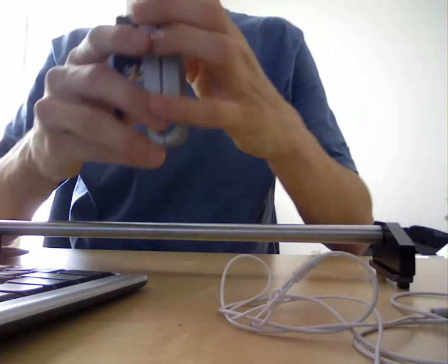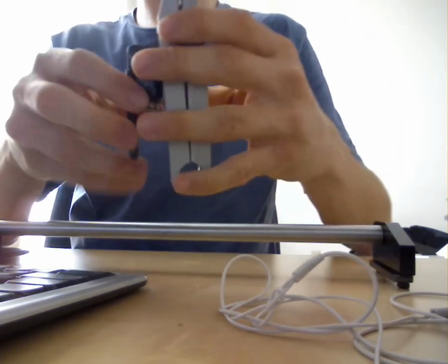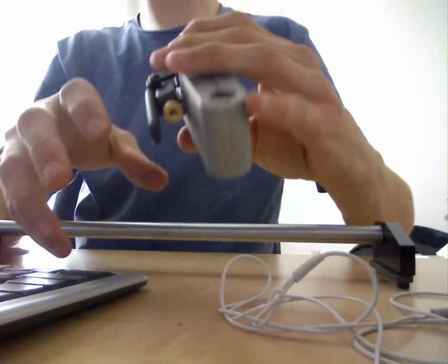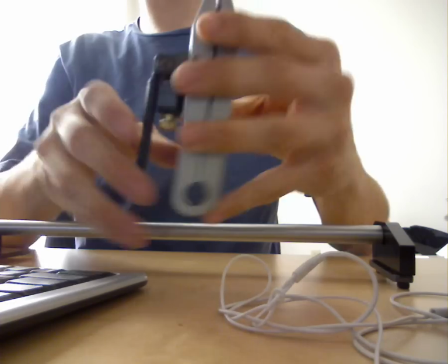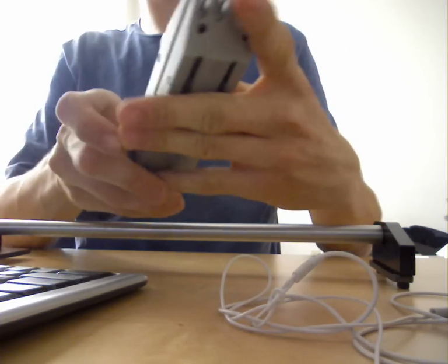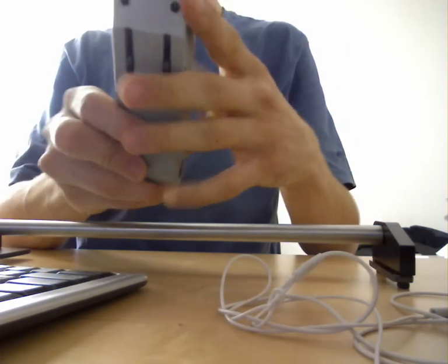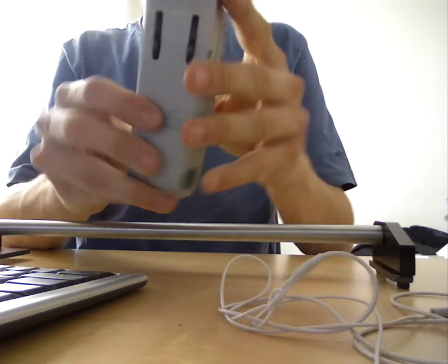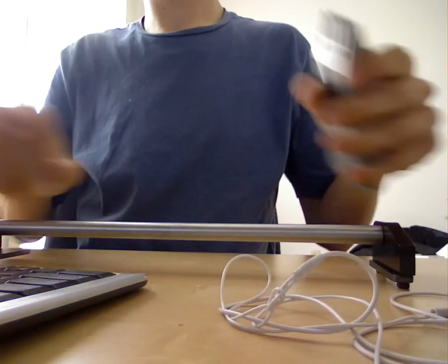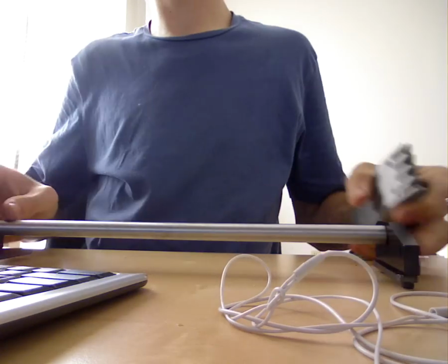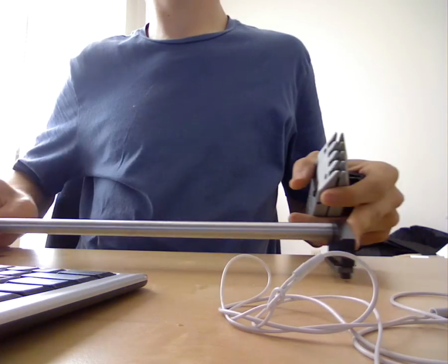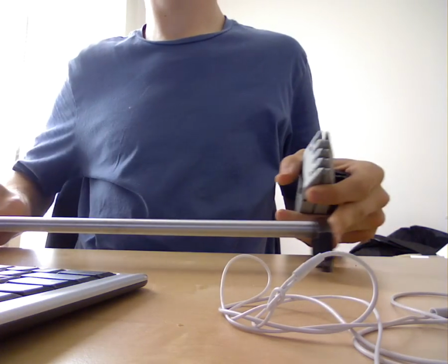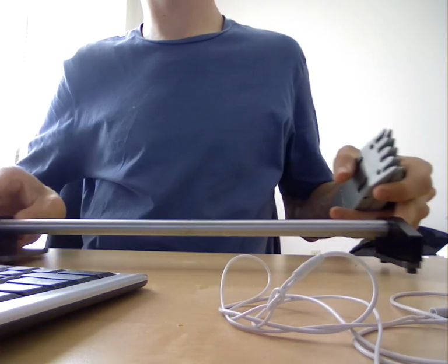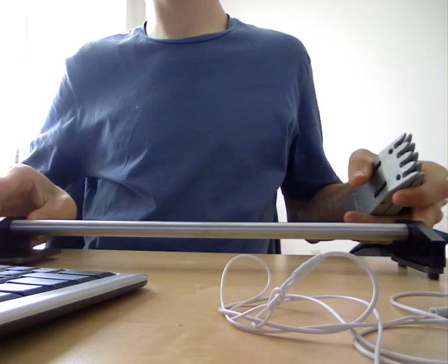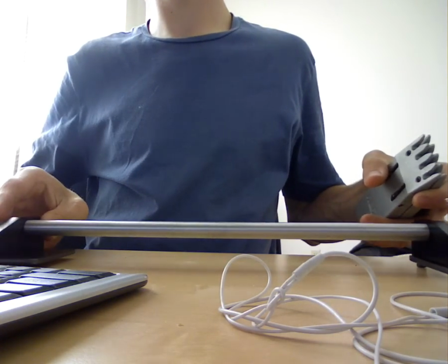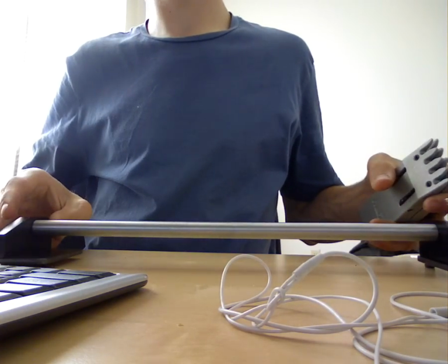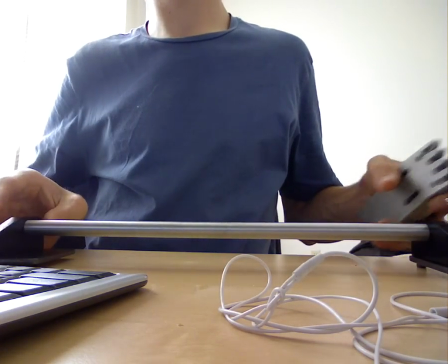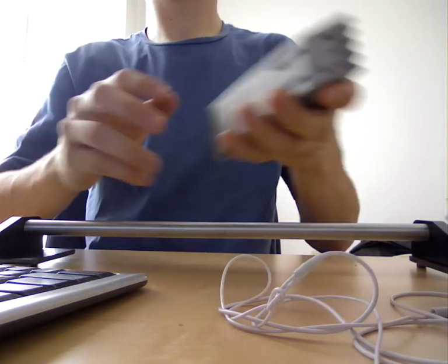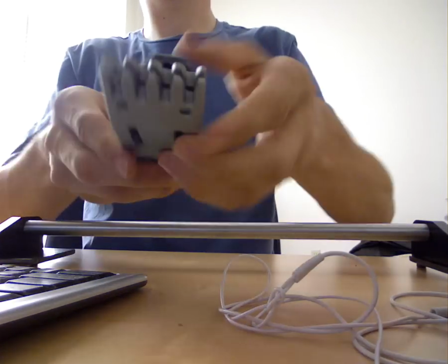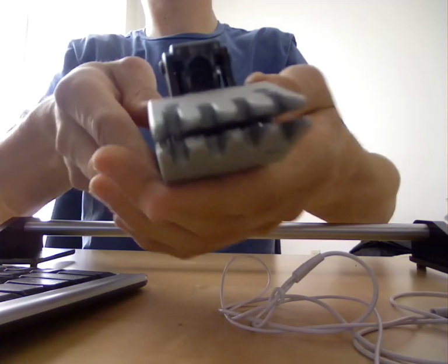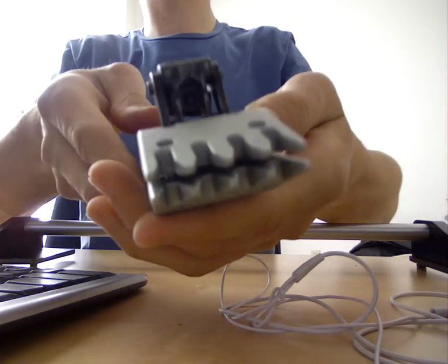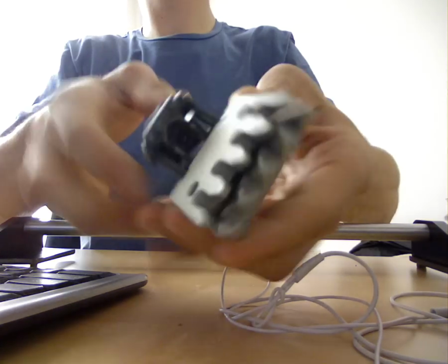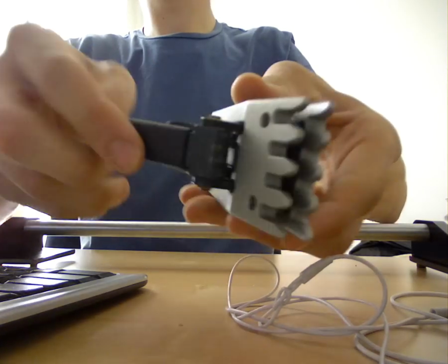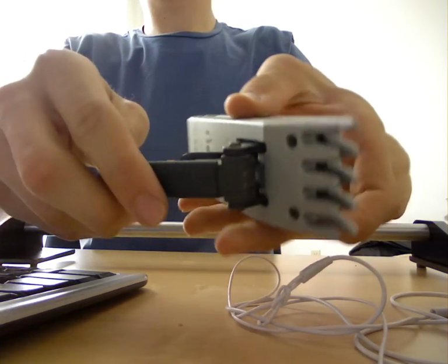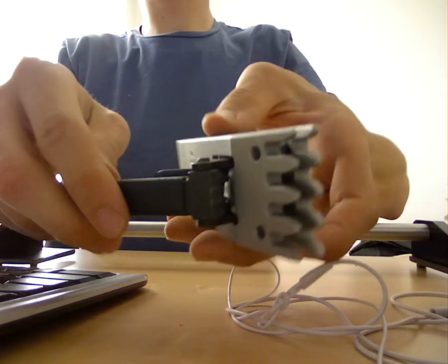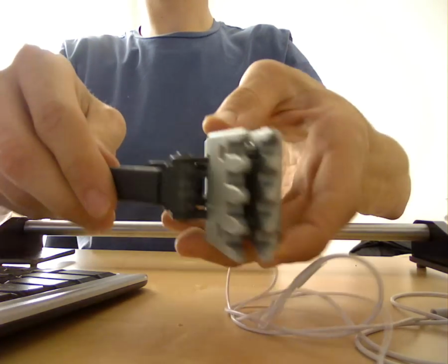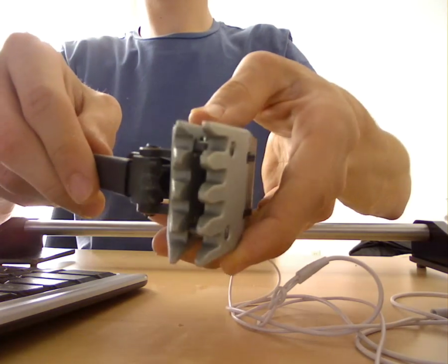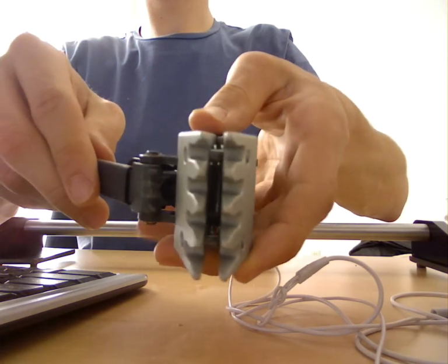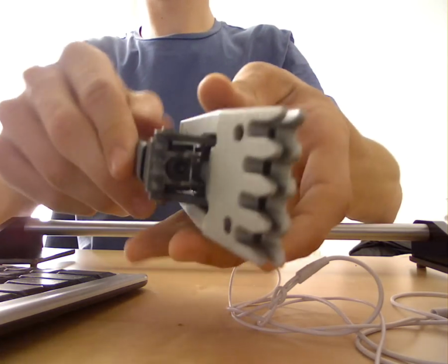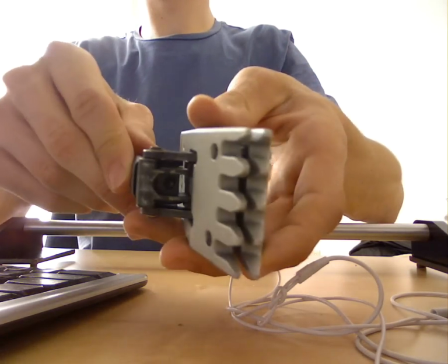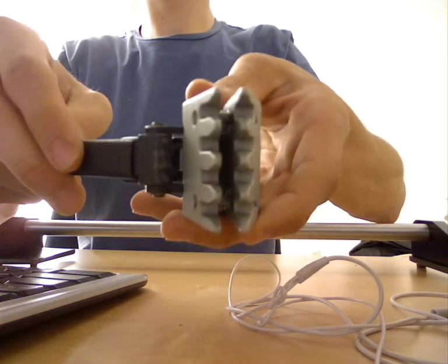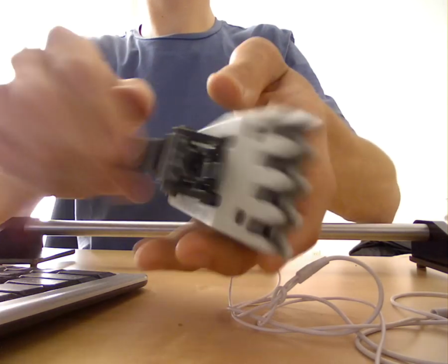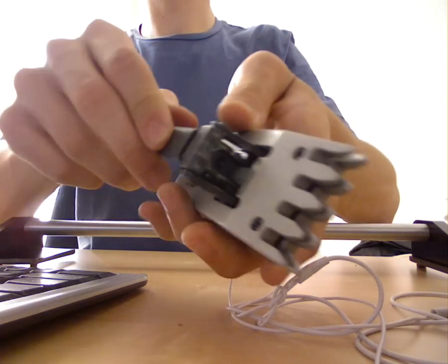Okay, so here's the clamp. This is the glide rail. Here's the clamp. Open, closed, open, closed.